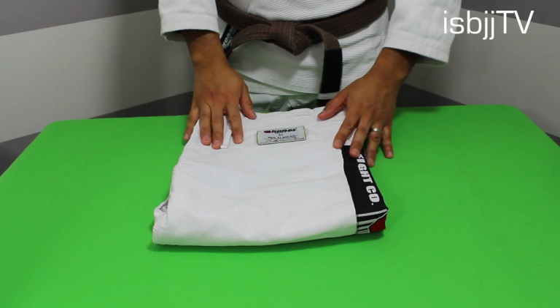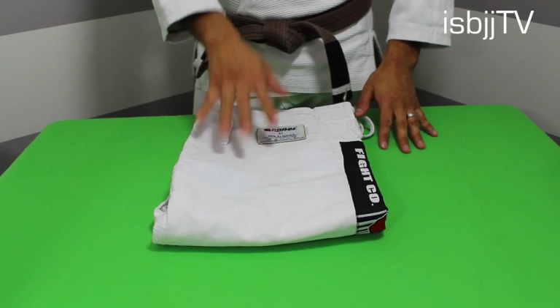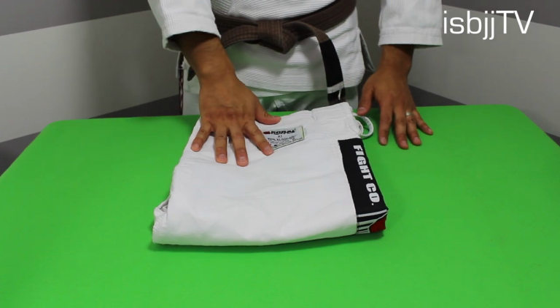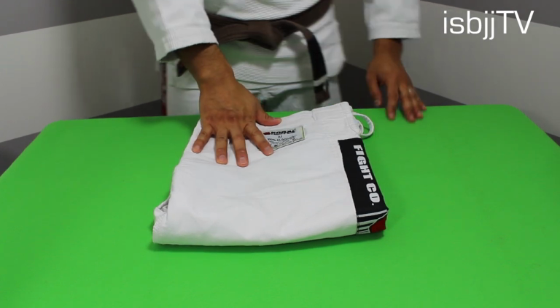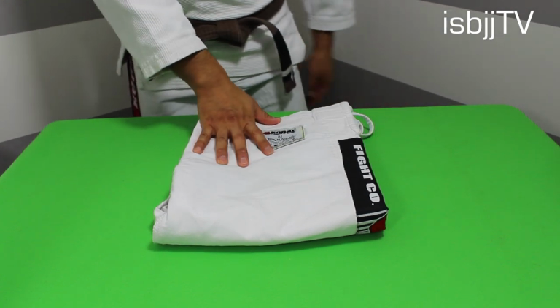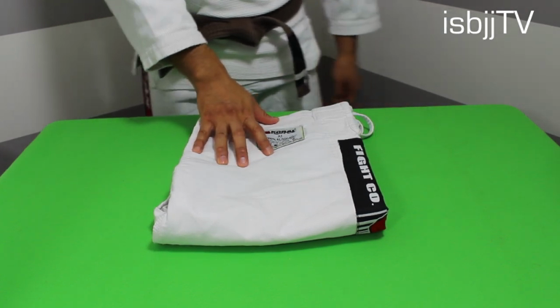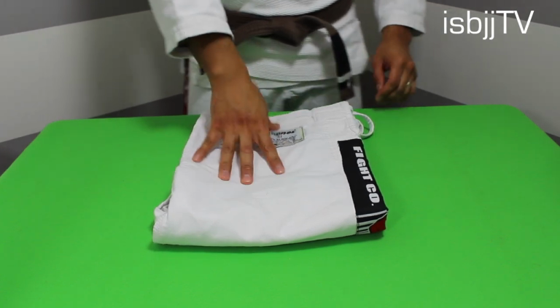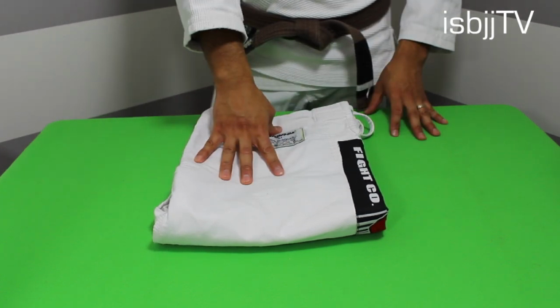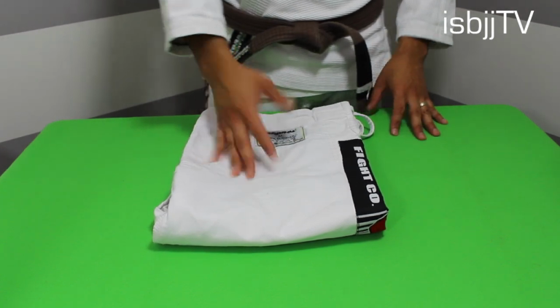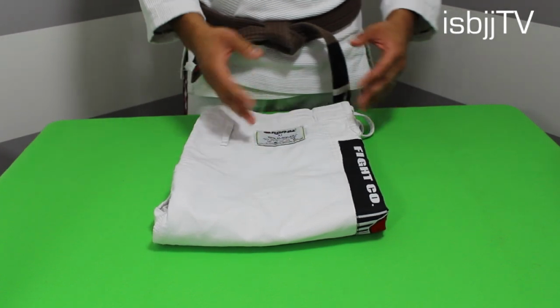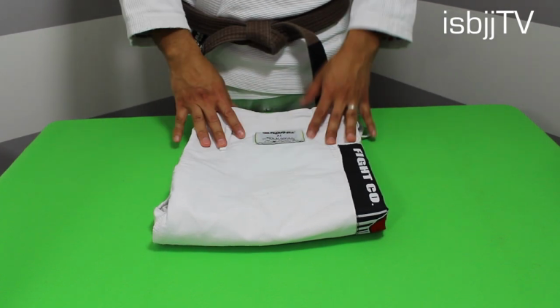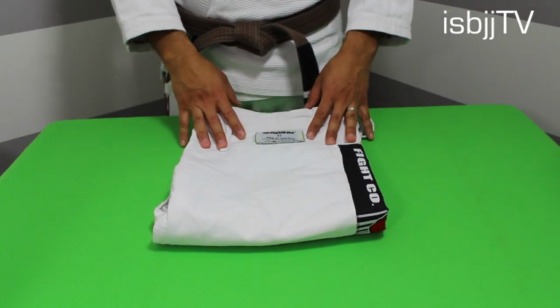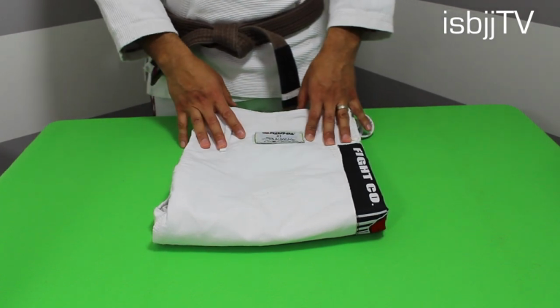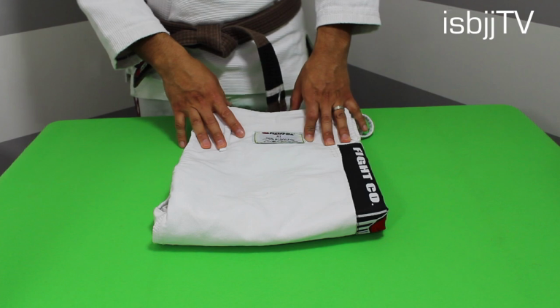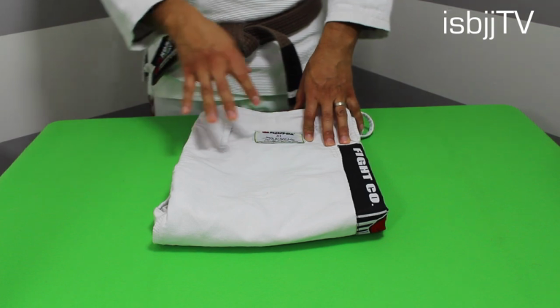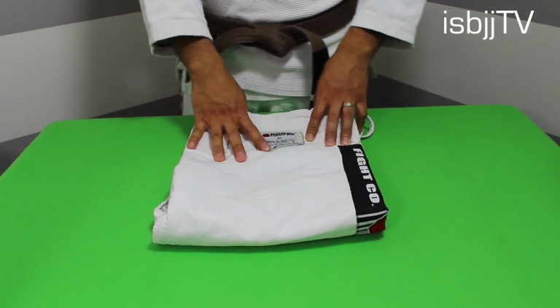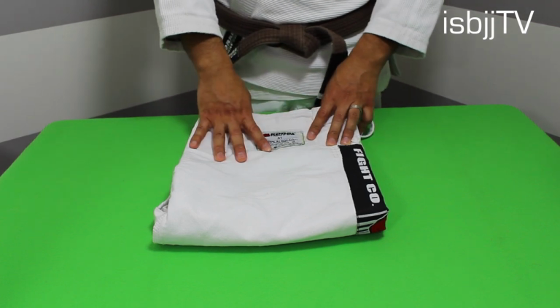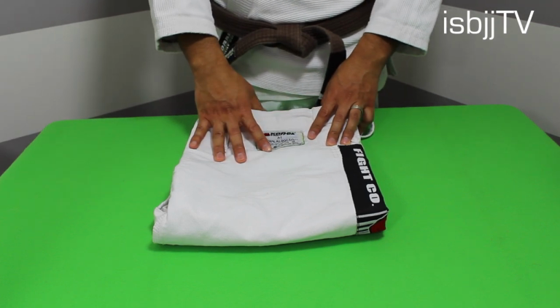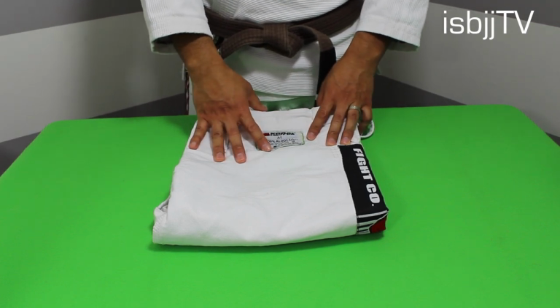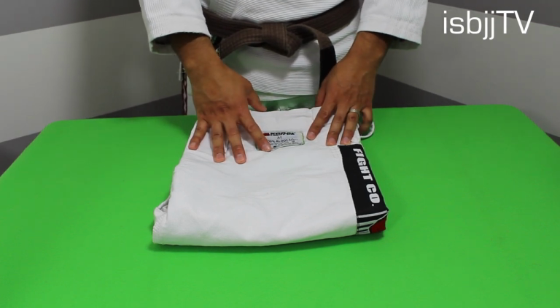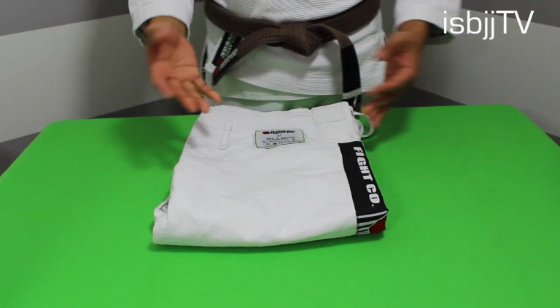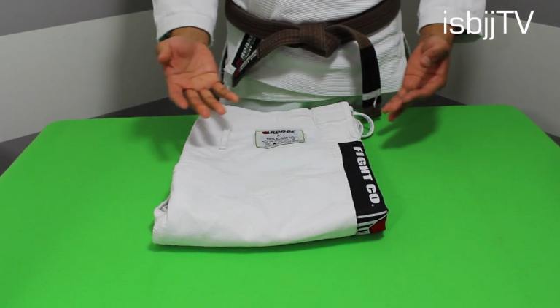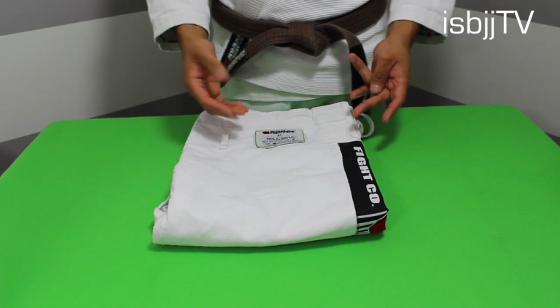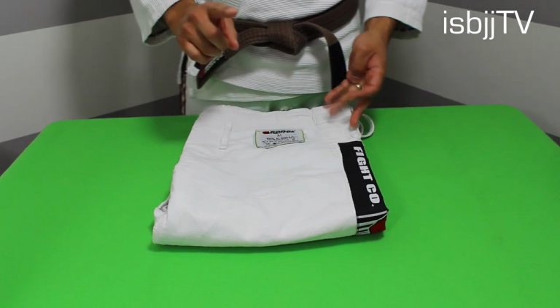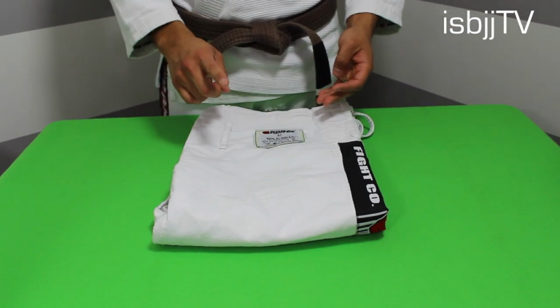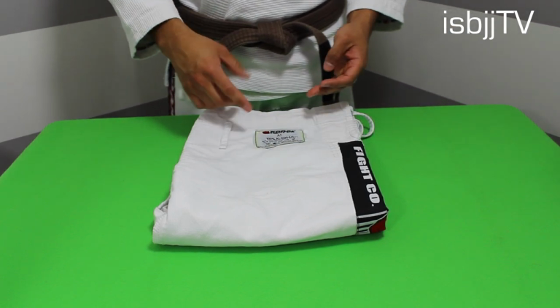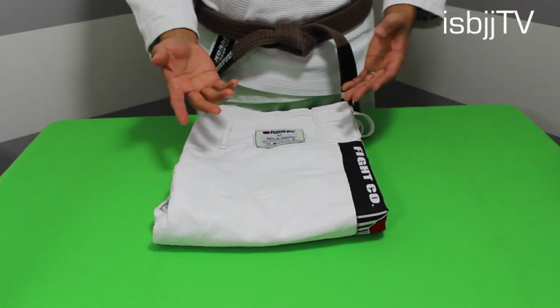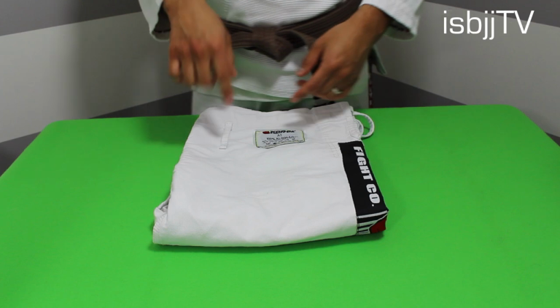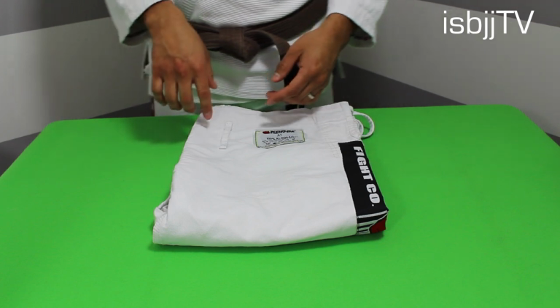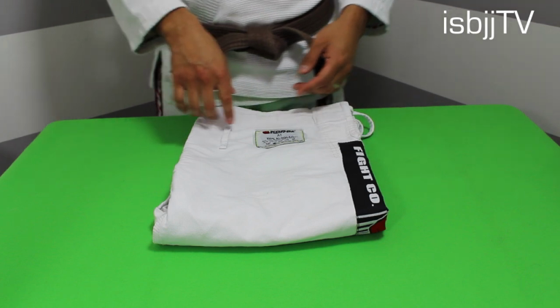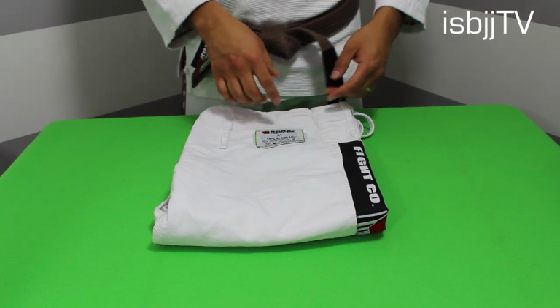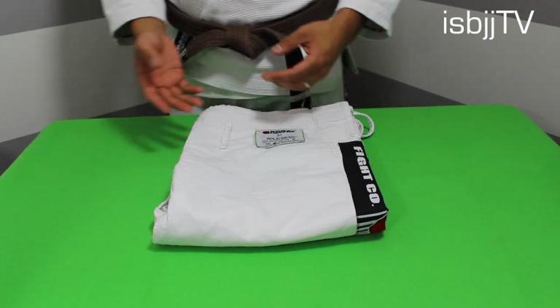Now we're going to talk about the pants portion of this gi. These pants are made of 100% cotton canvas material. They are definitely not rough on the skin. I don't have big legs and they're definitely not baggy.